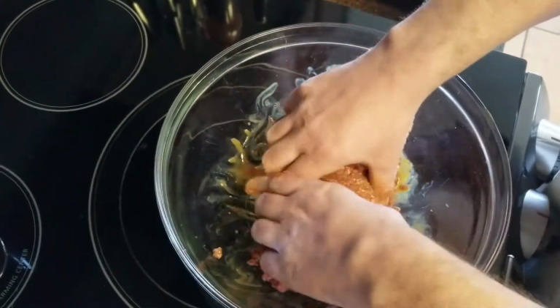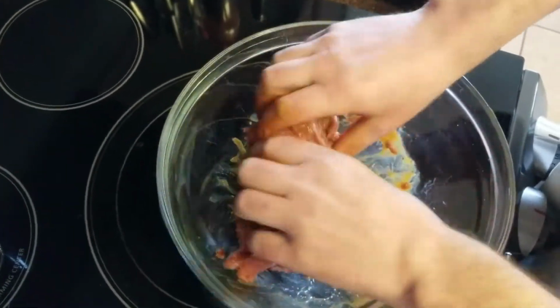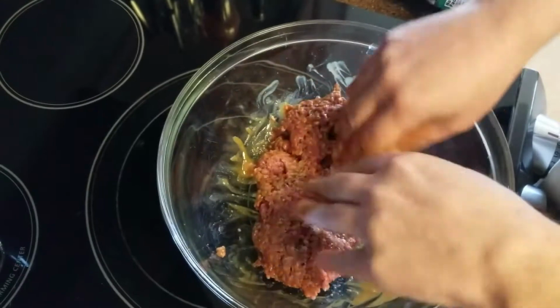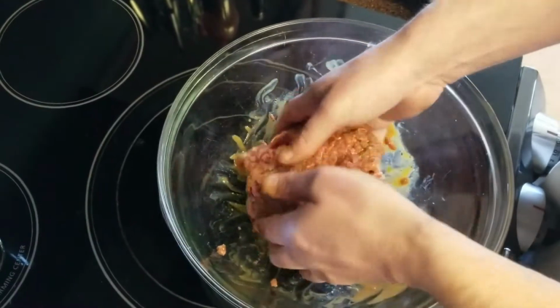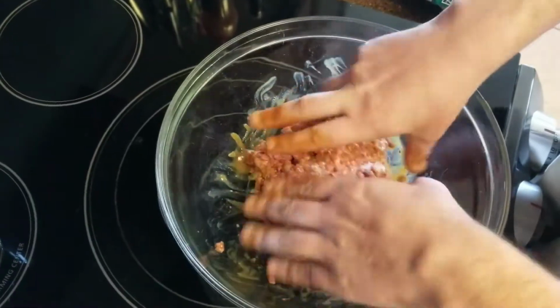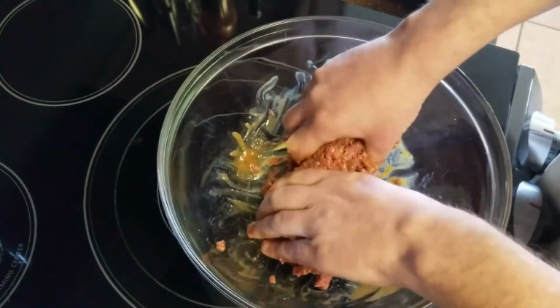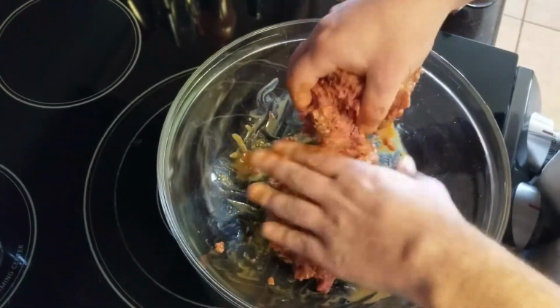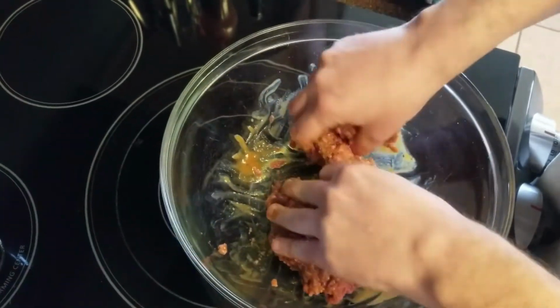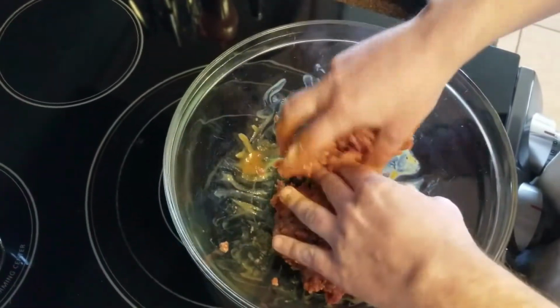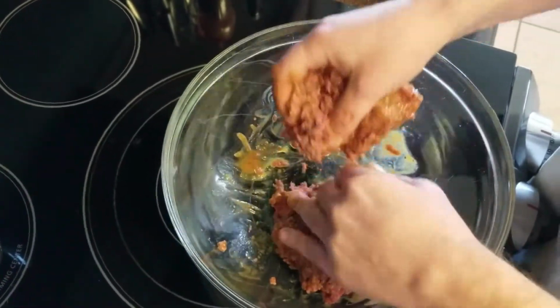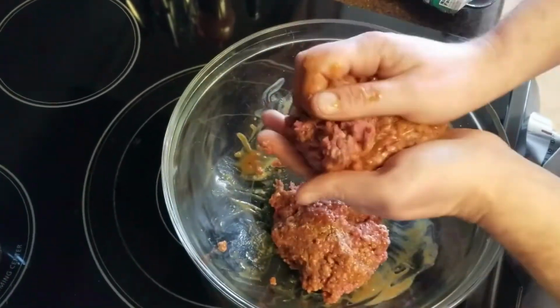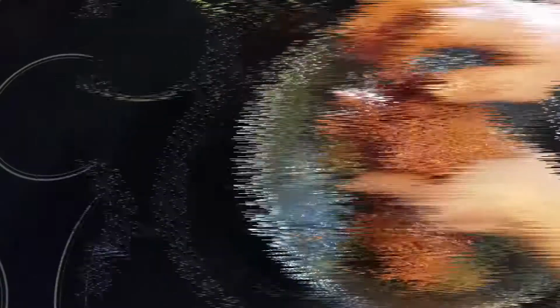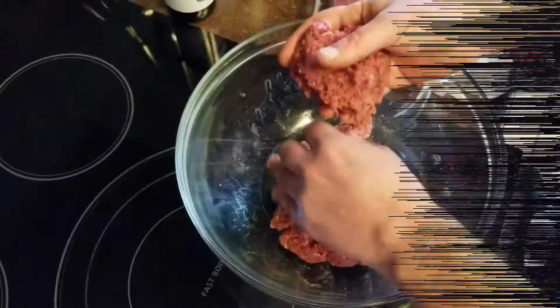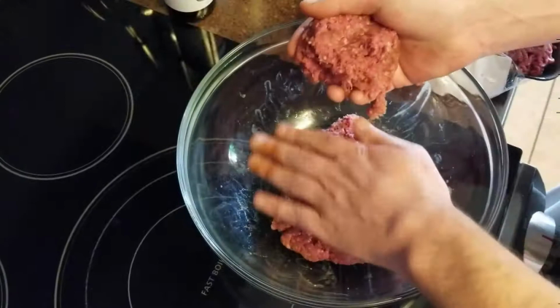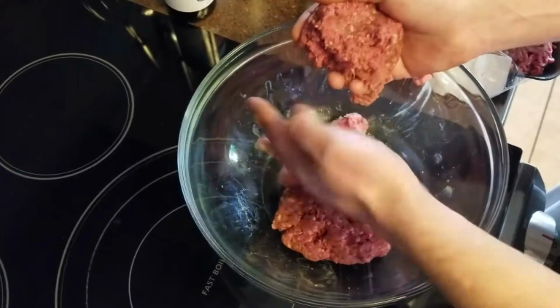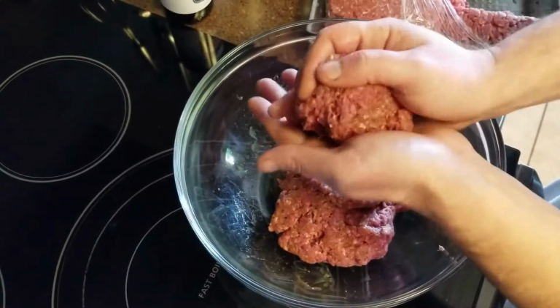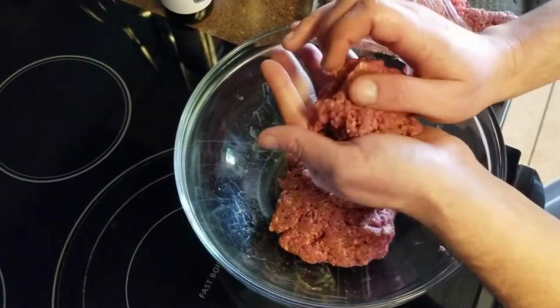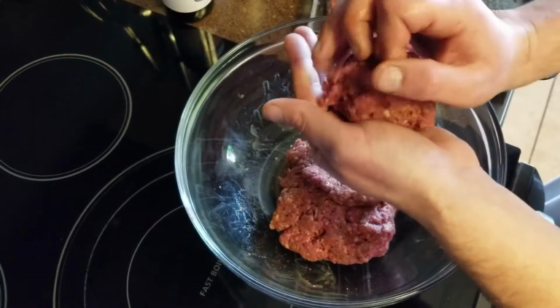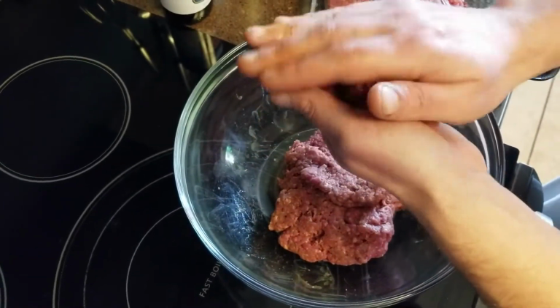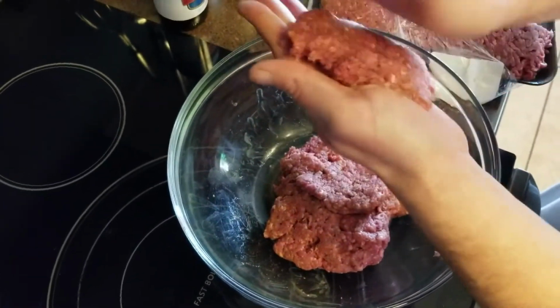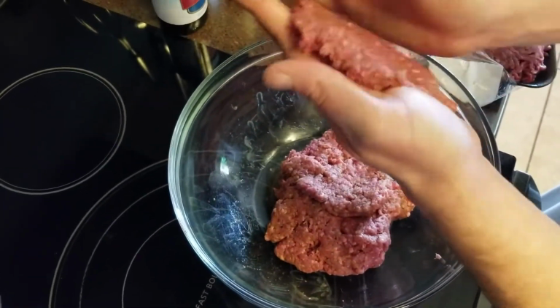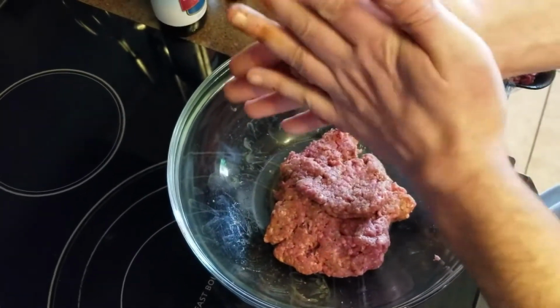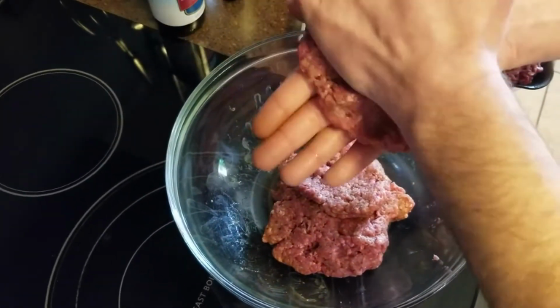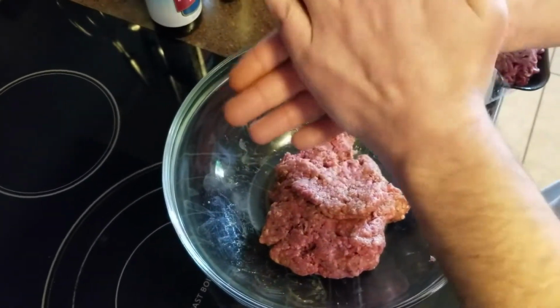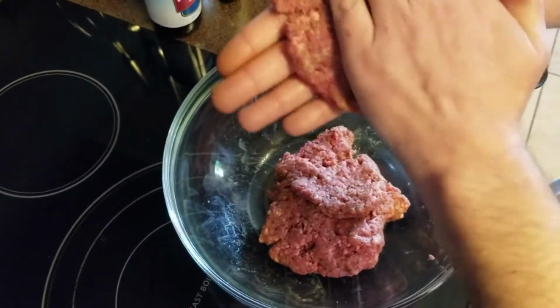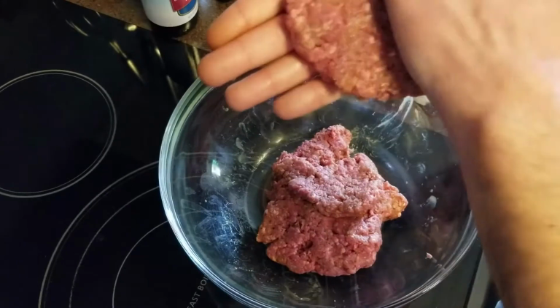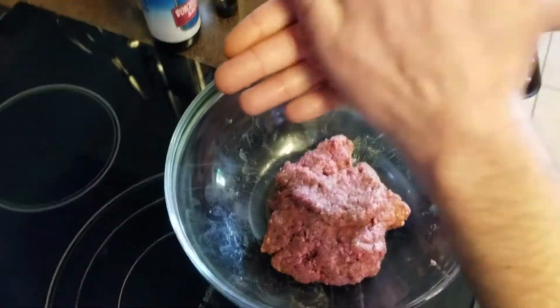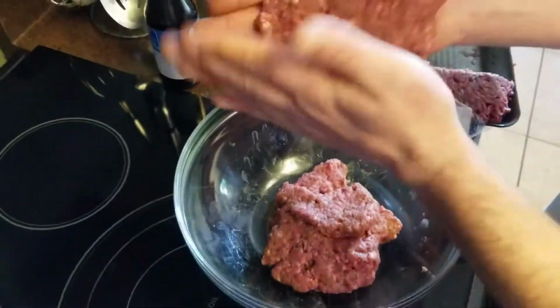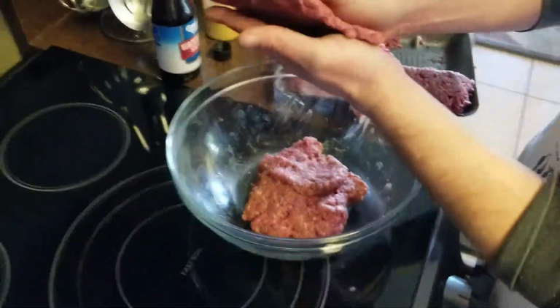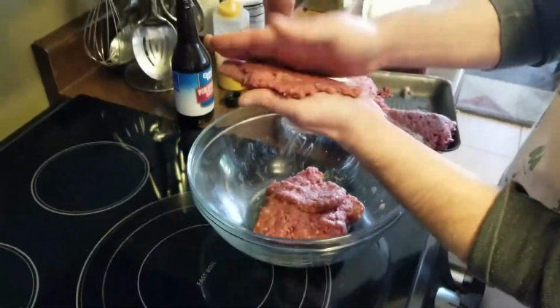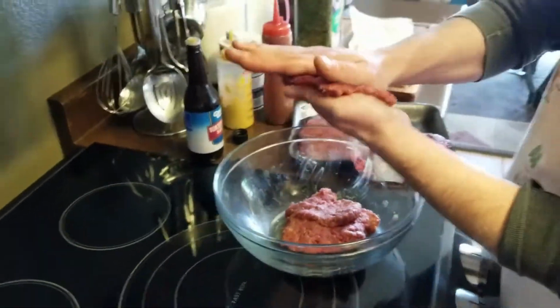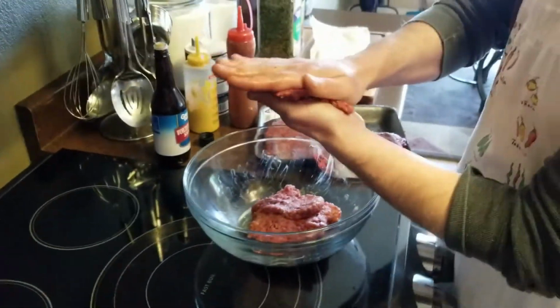After the hamburger meat is combined, we'll start to form these into thin patties. You want these thin because we're going to stuff these with the pineapple and cream cheese.